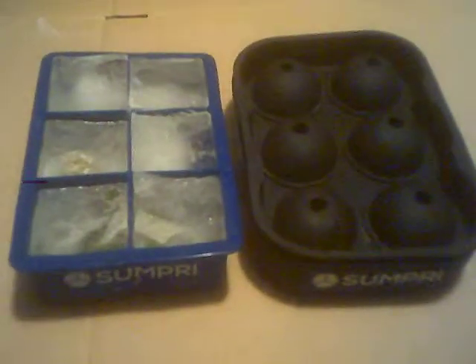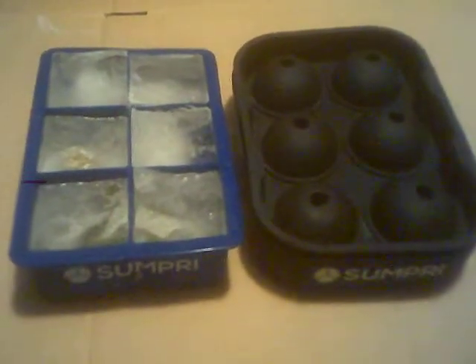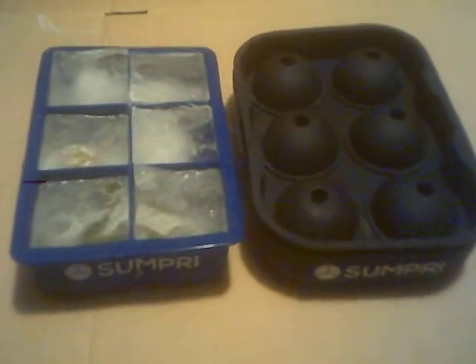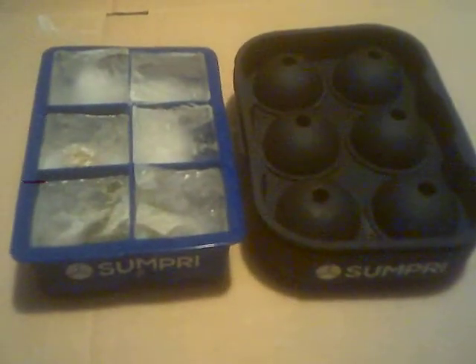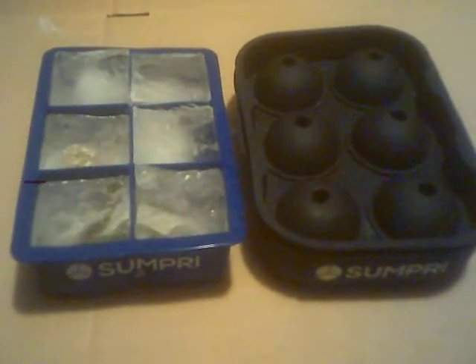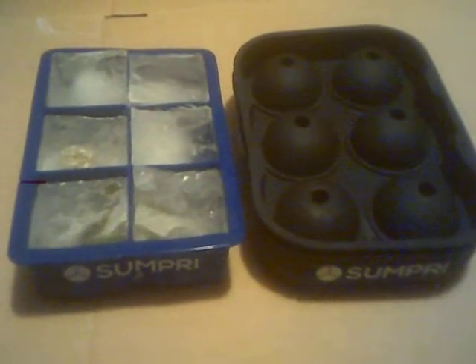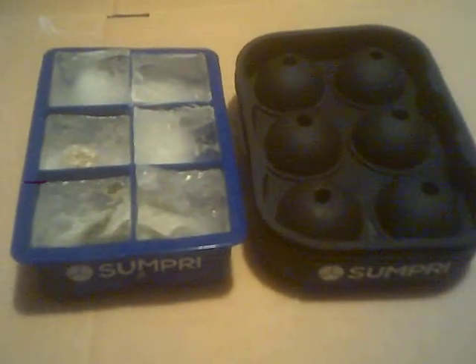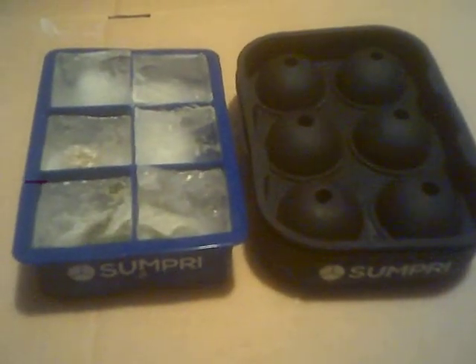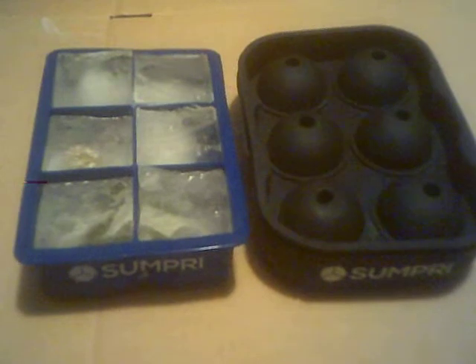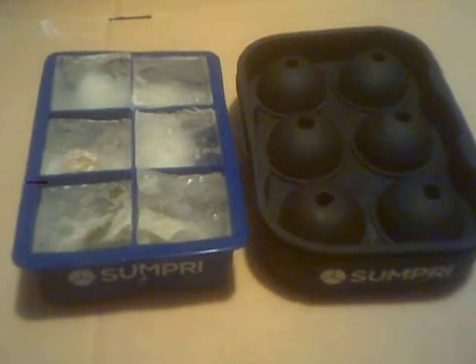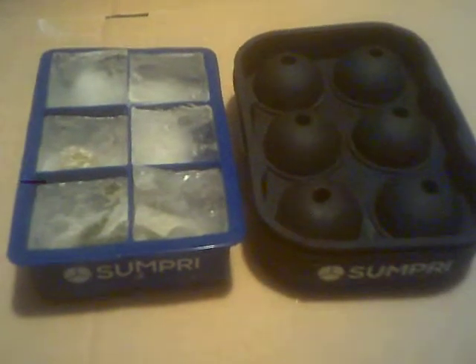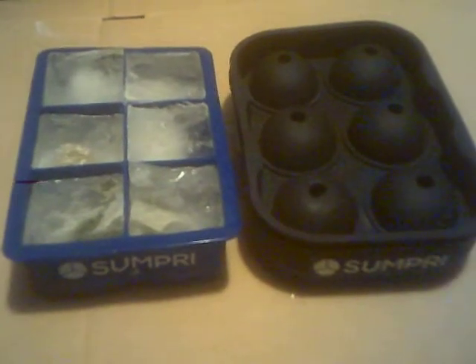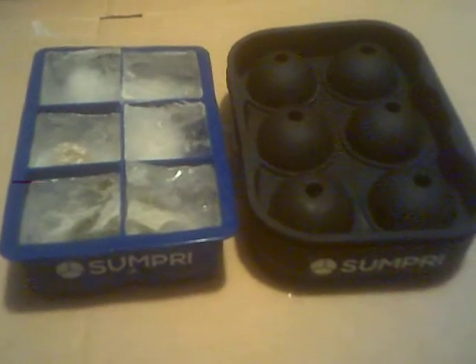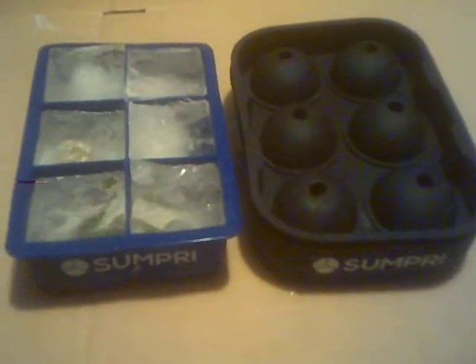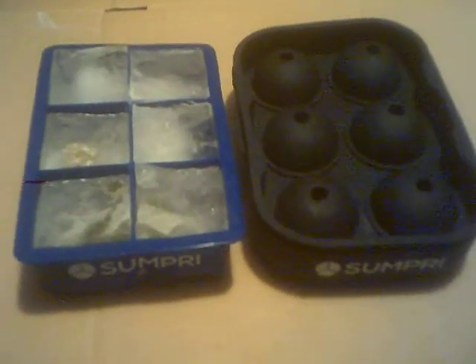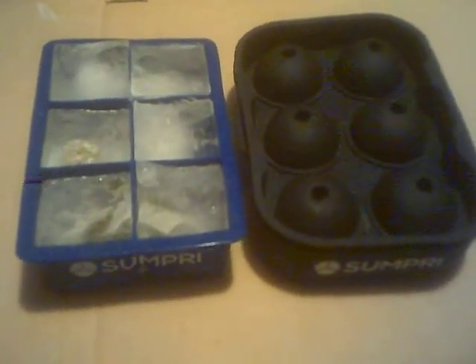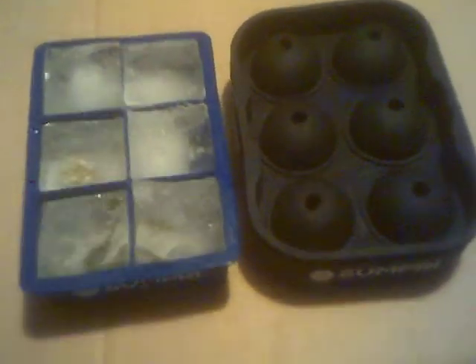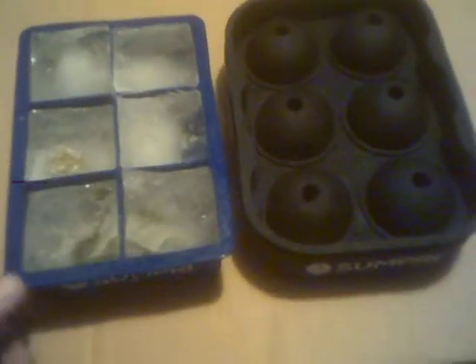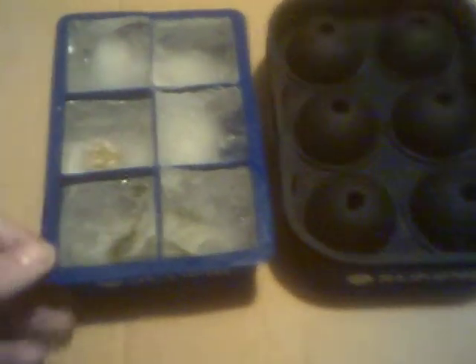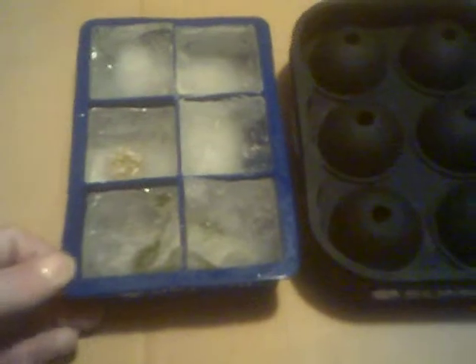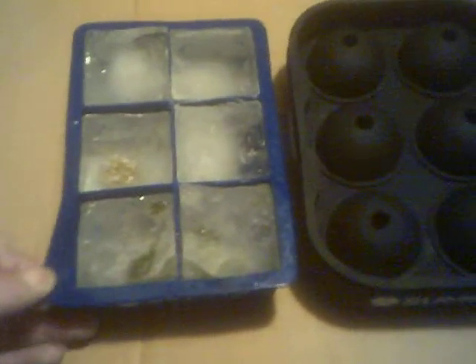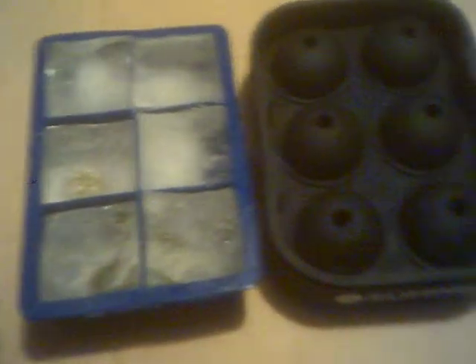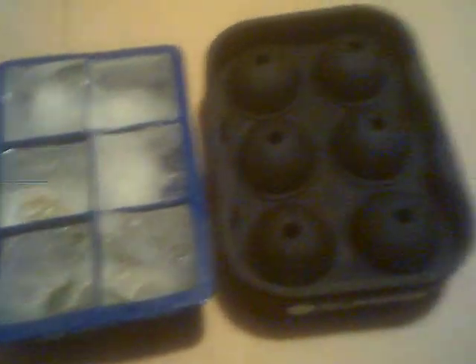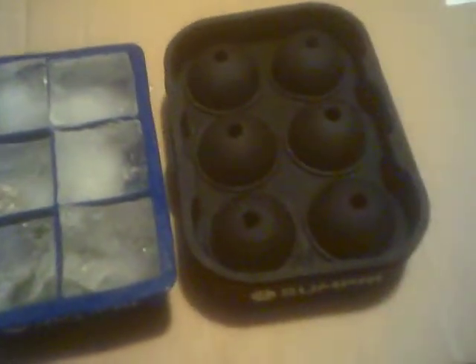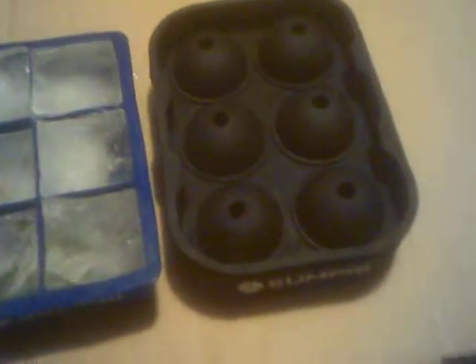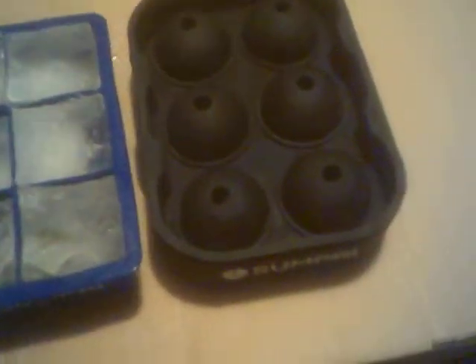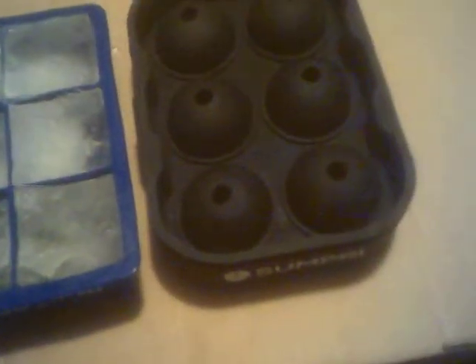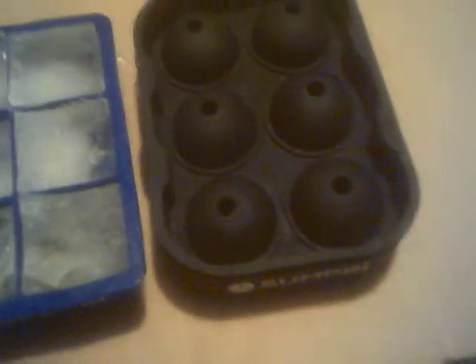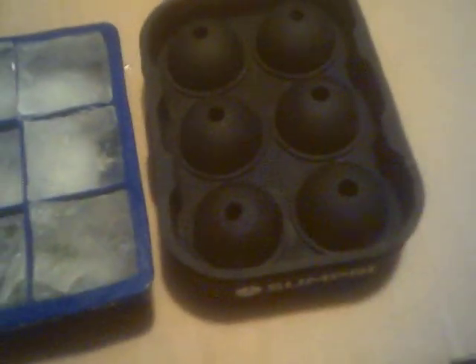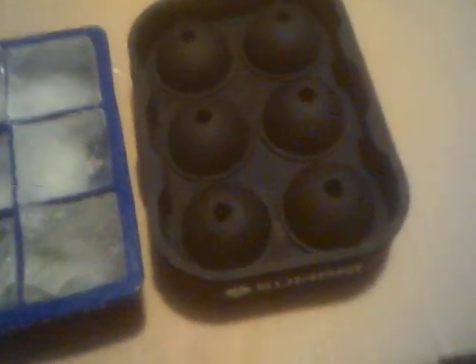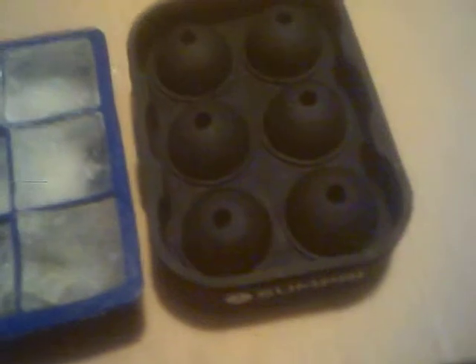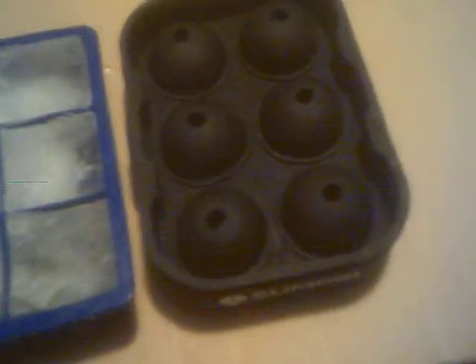These are our two Simfri ice silicone trays that we've got to try out. They're pretty nifty. They're flexible — not like the traditional ones that are rigid and you have to bang them against each other.